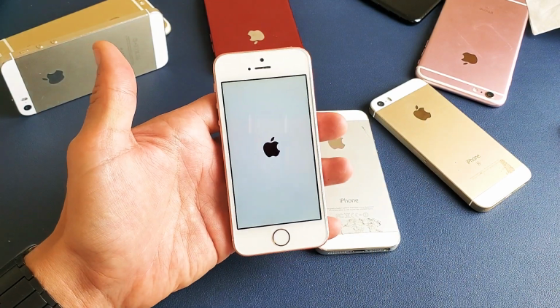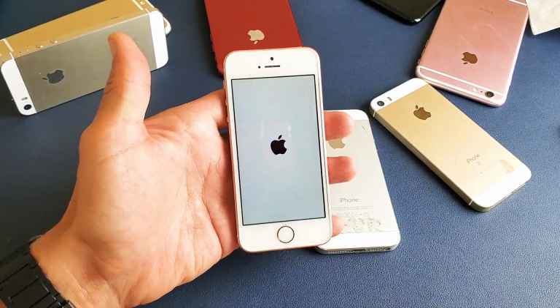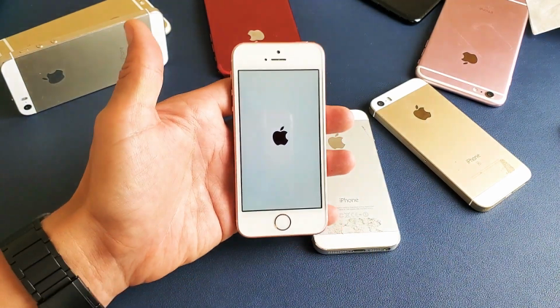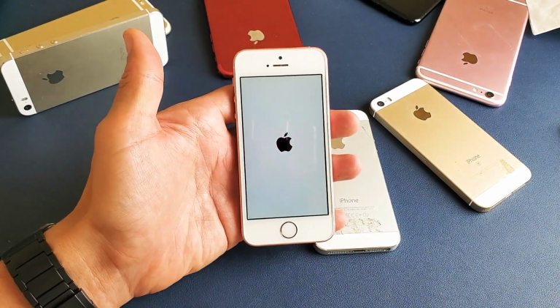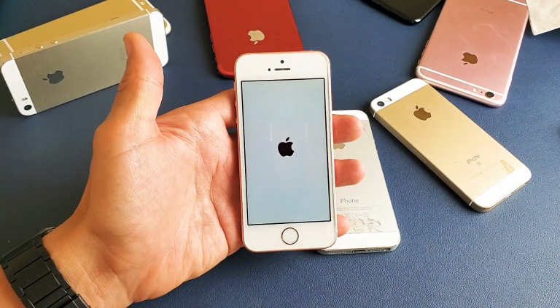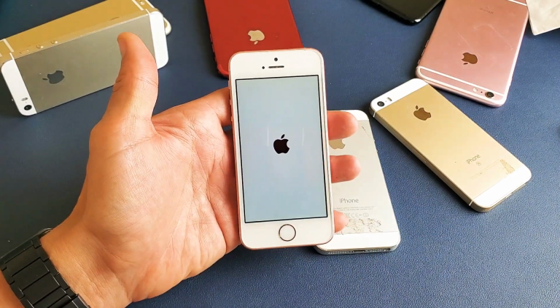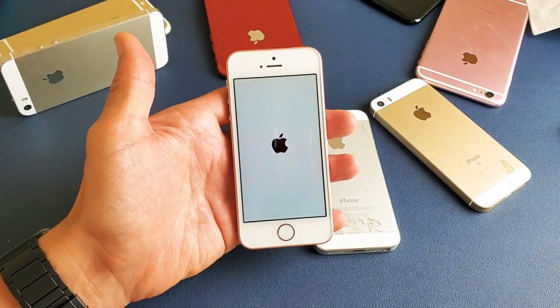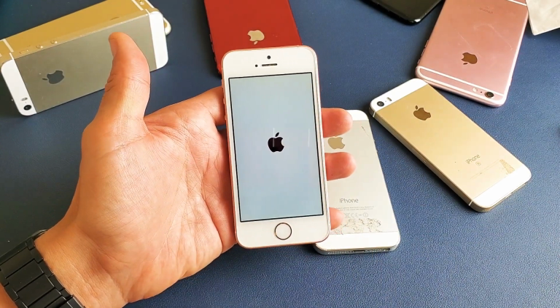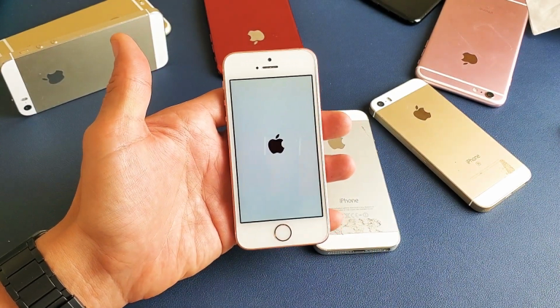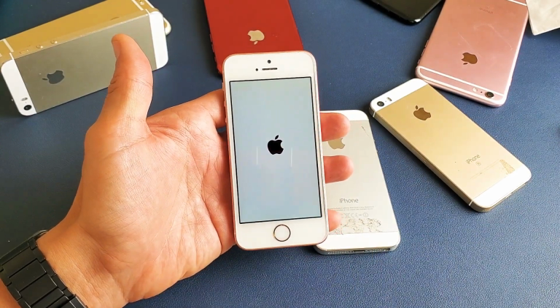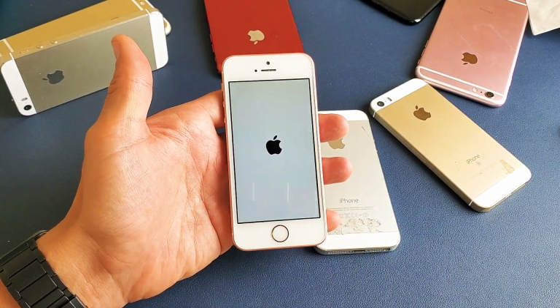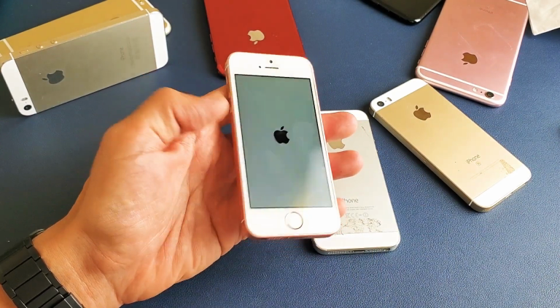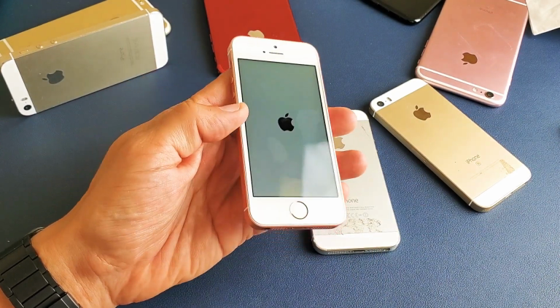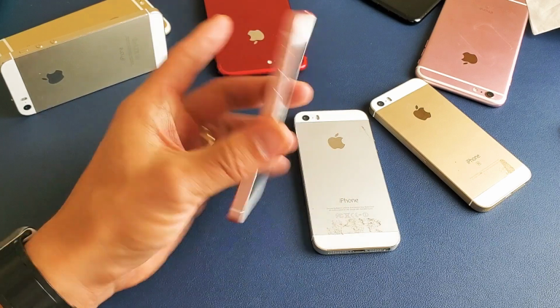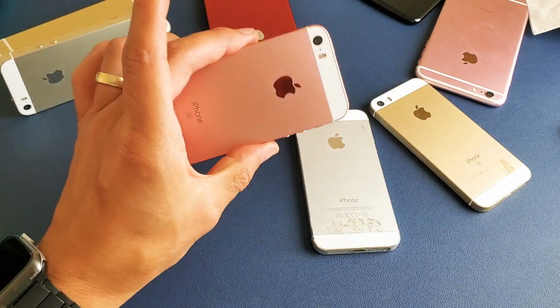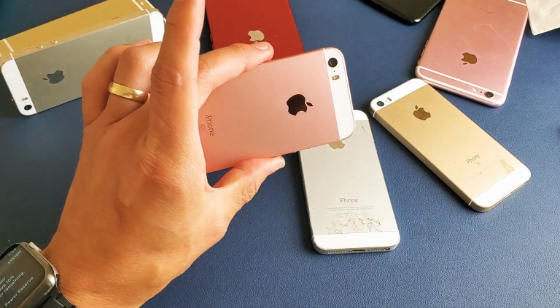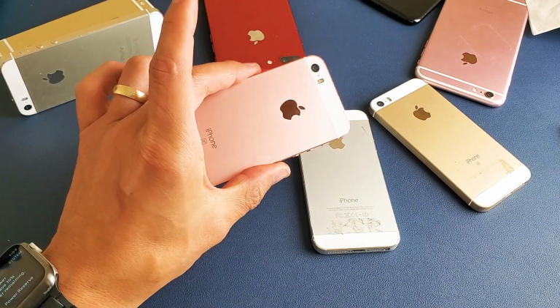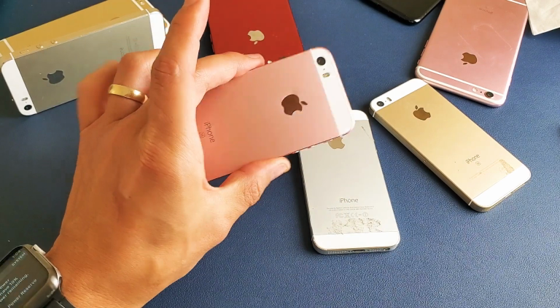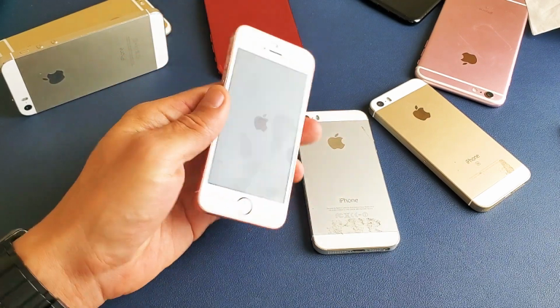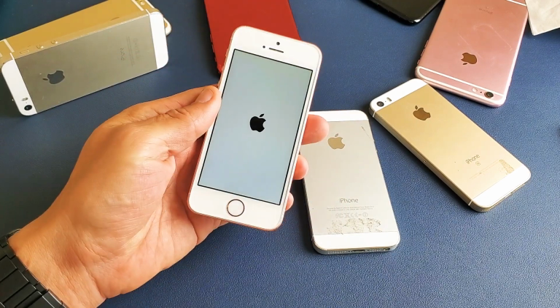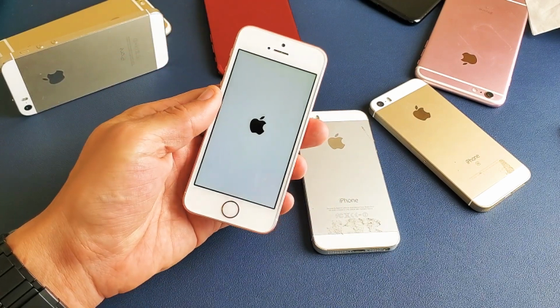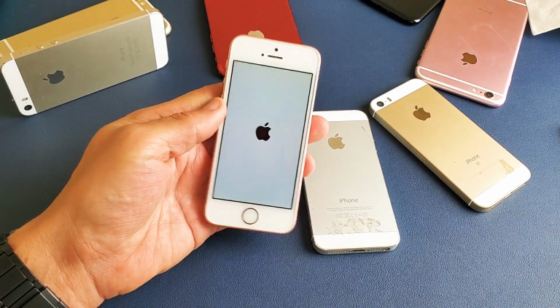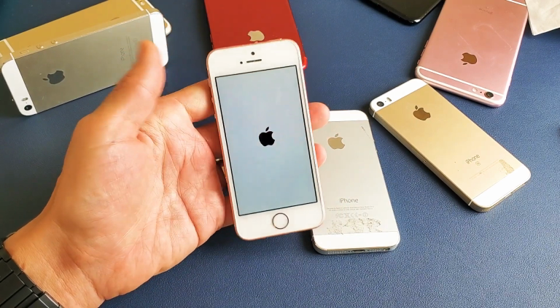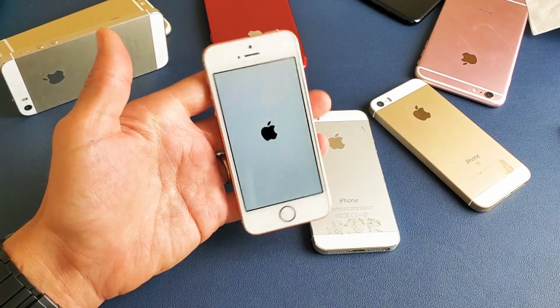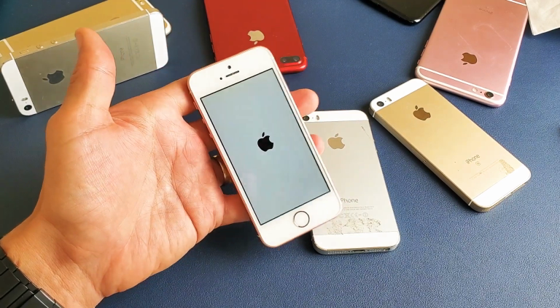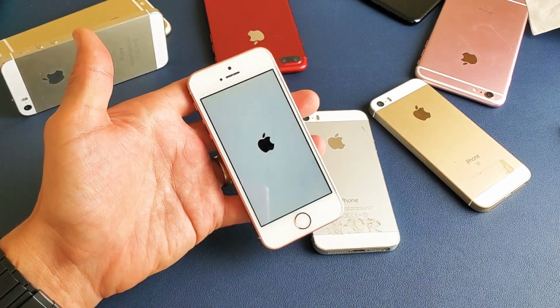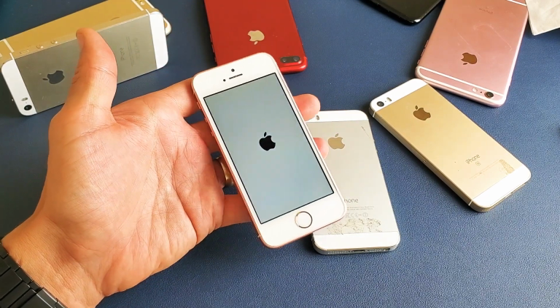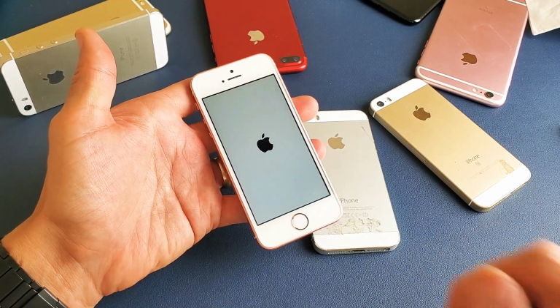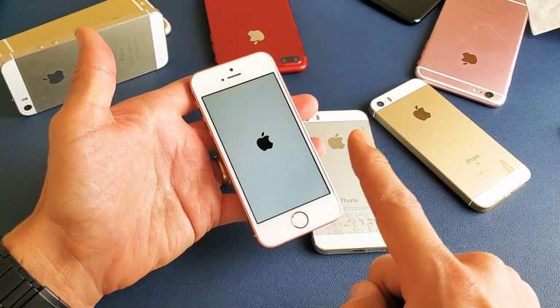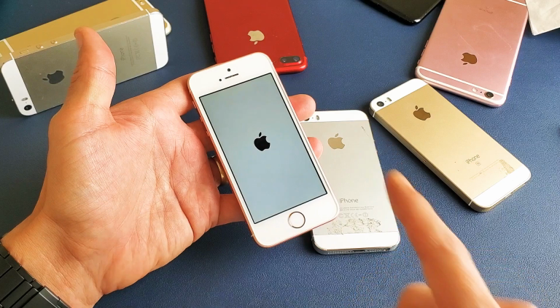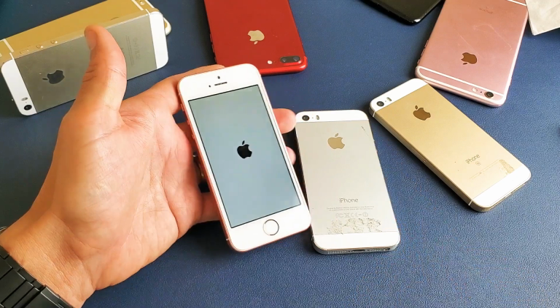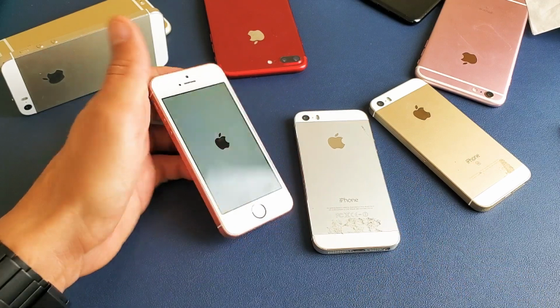So hopefully that solves your issue. If you guys have any questions in regards to any of the iPhones, just let me know. All right guys, thanks for watching and I'll see you in the next one.